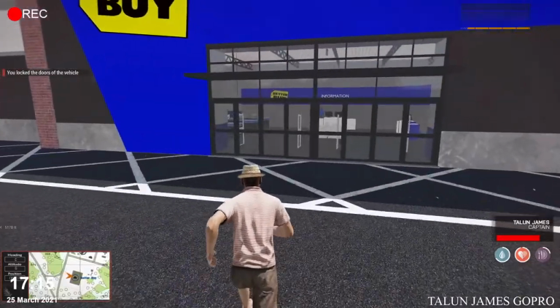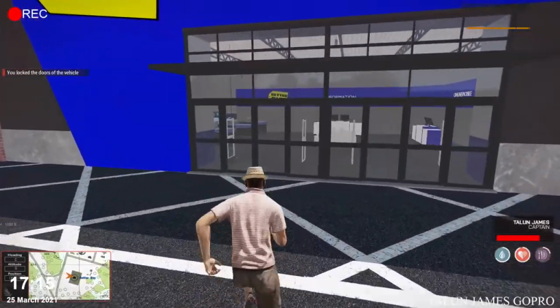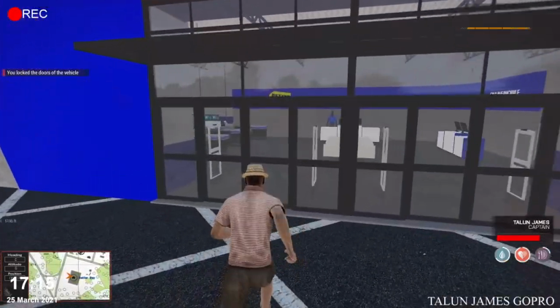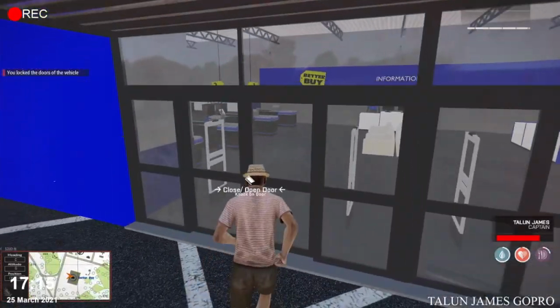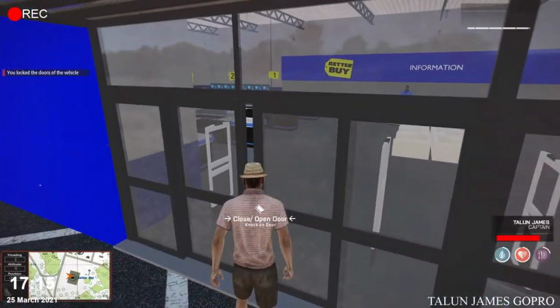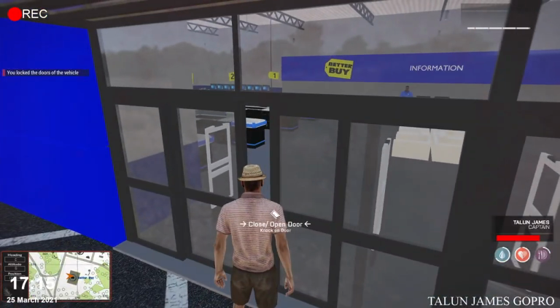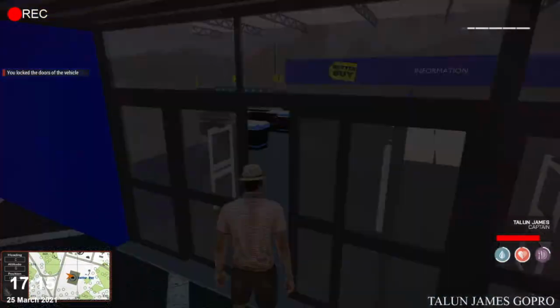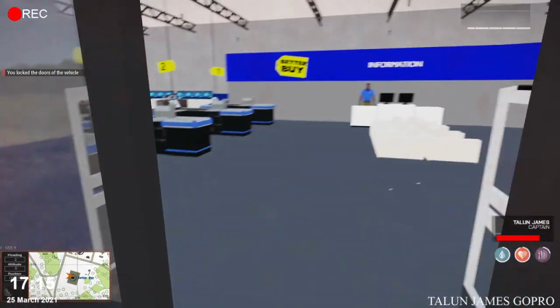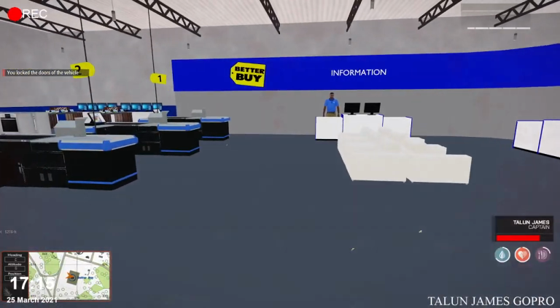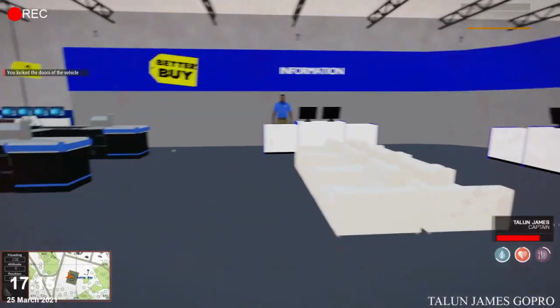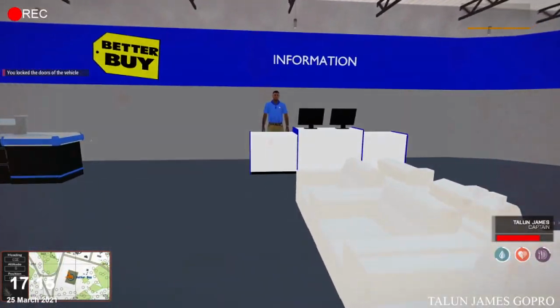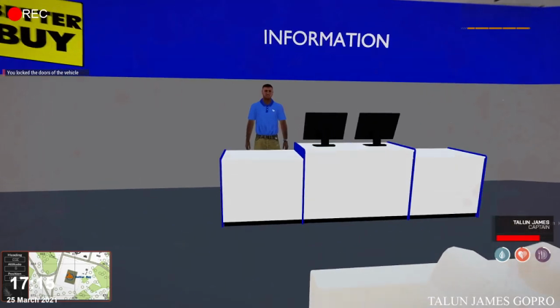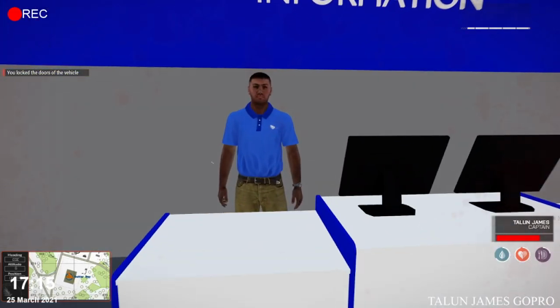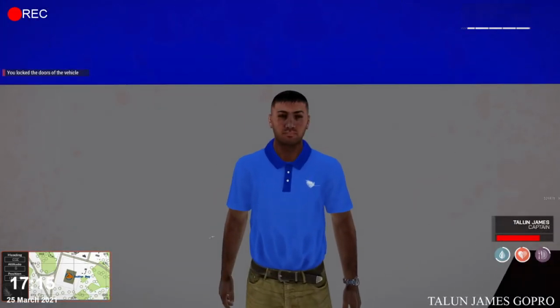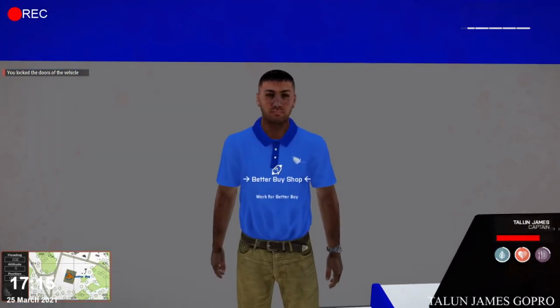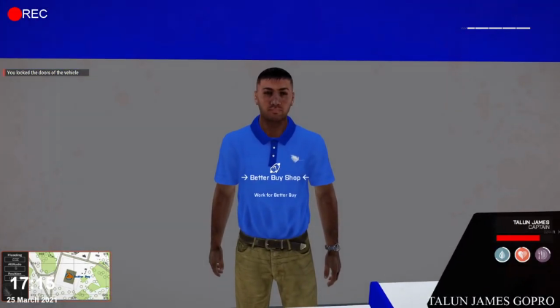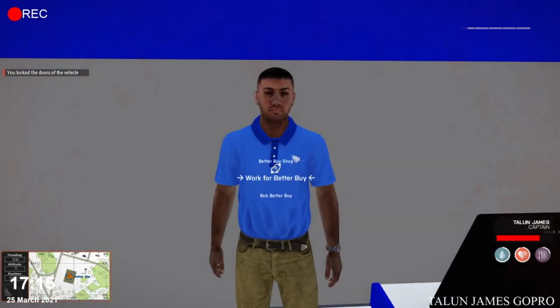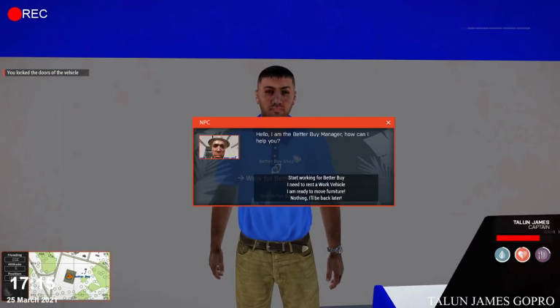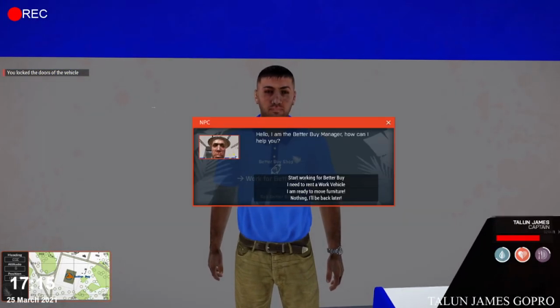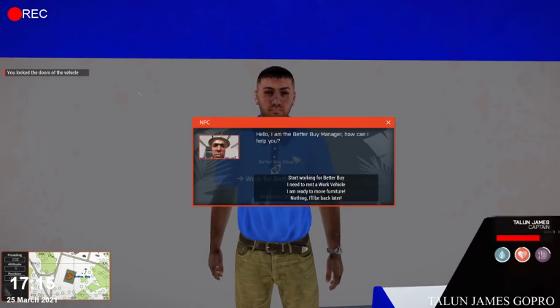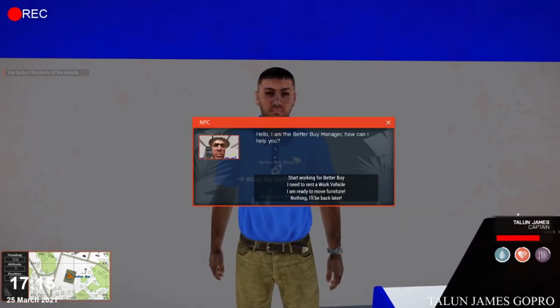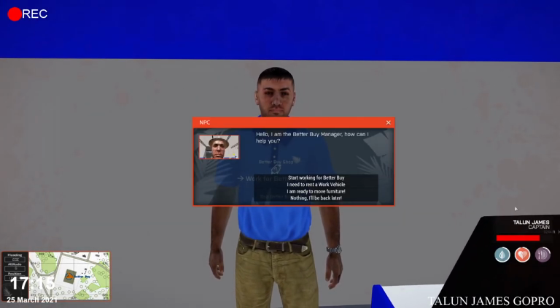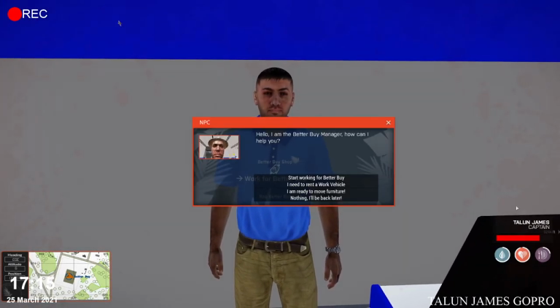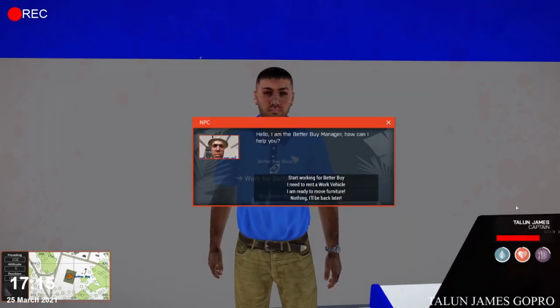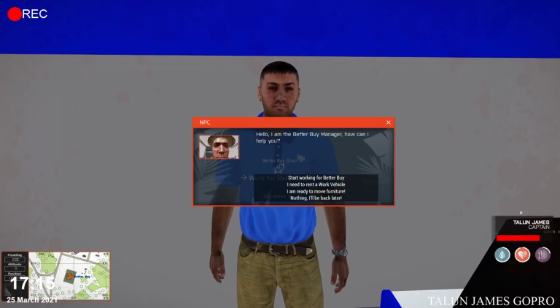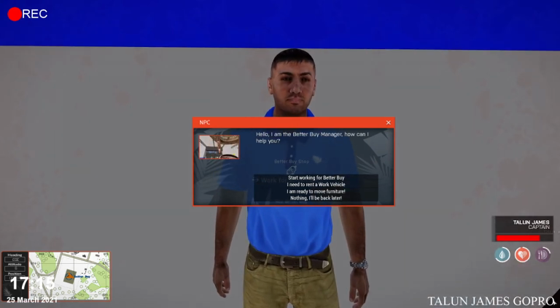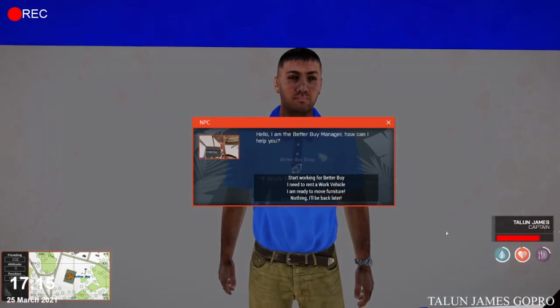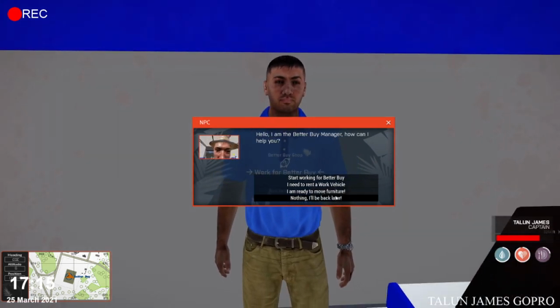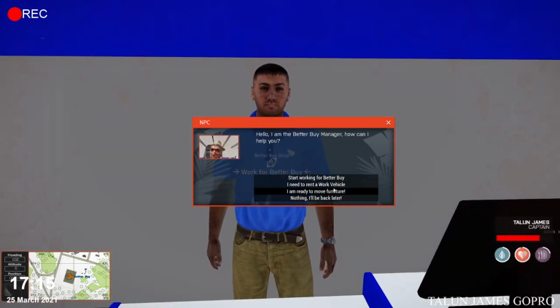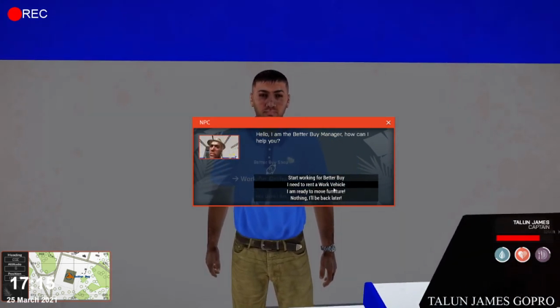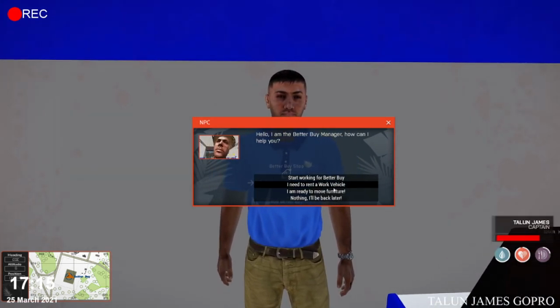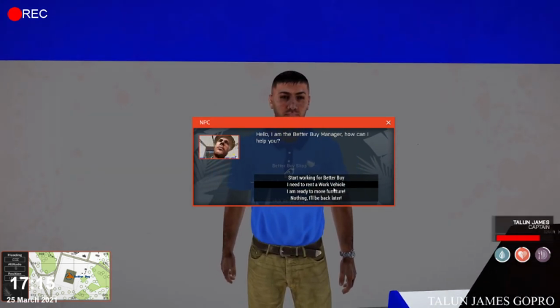Once you arrive at the Better Buy shop, go on in and speak to the gentleman behind the counter. You'll want to select Start Working for Better Buy.